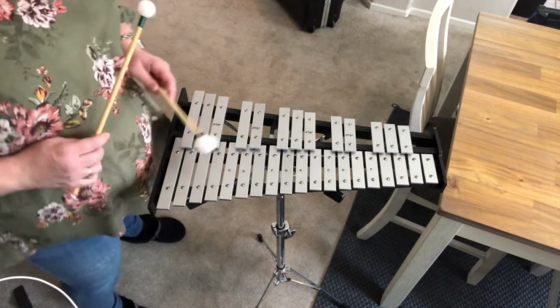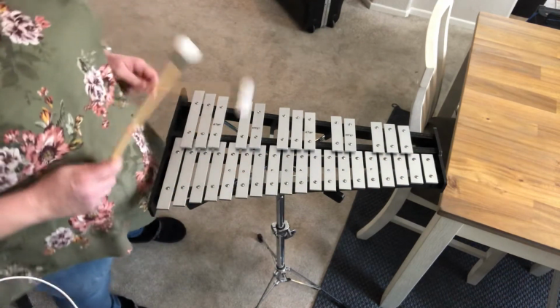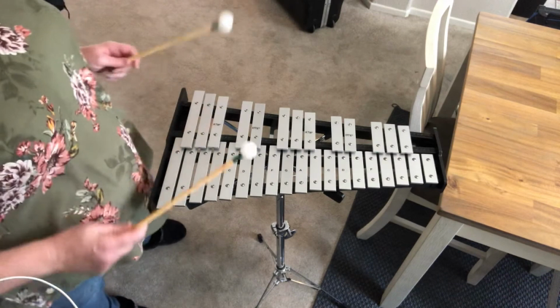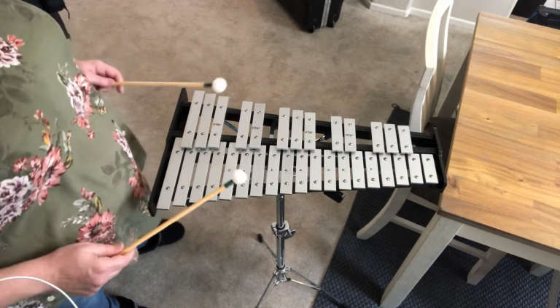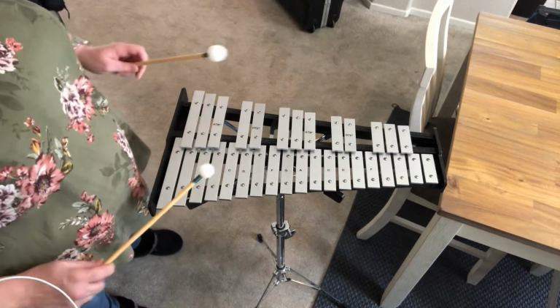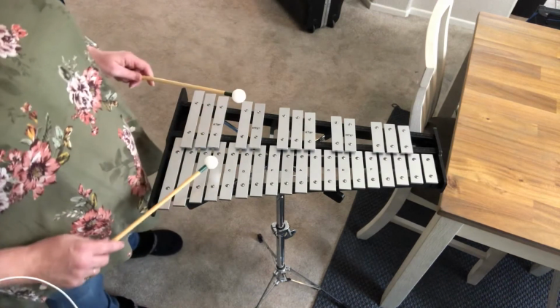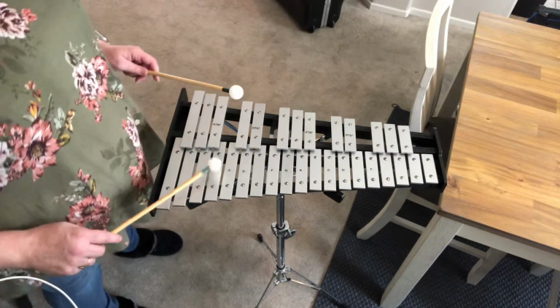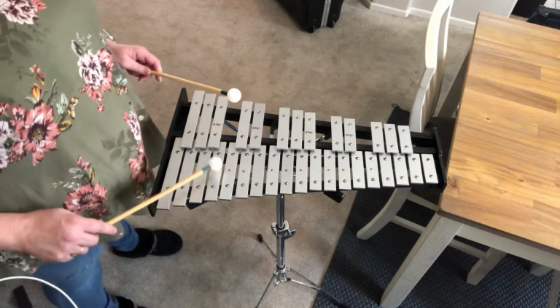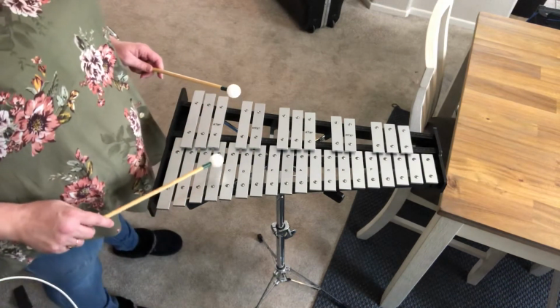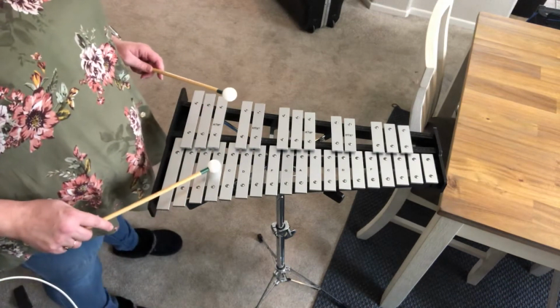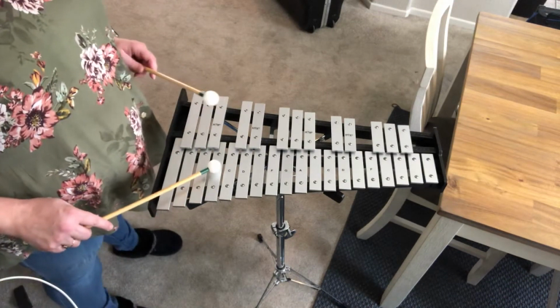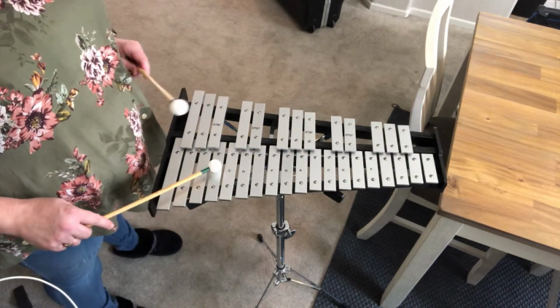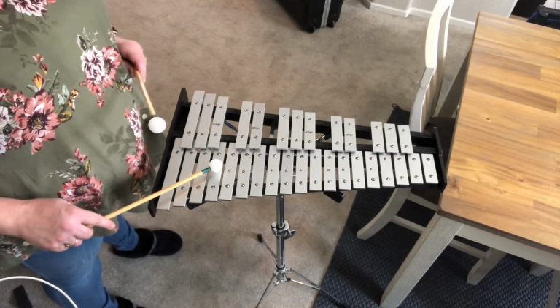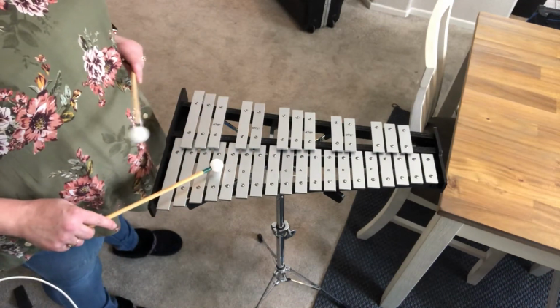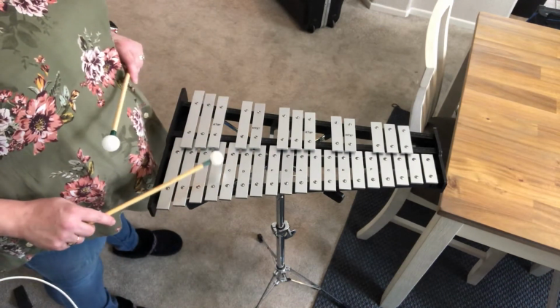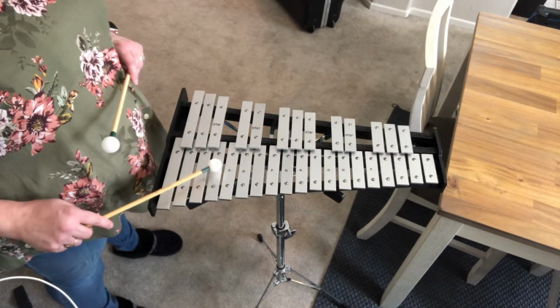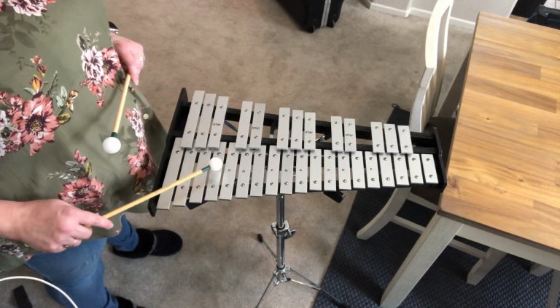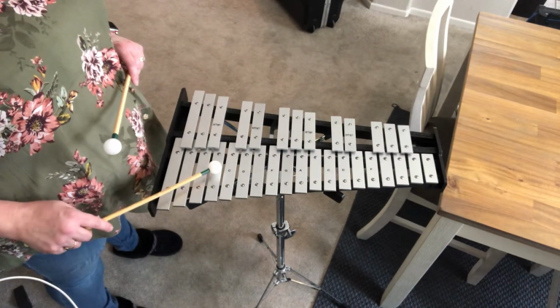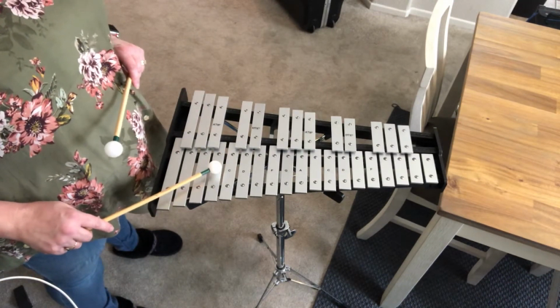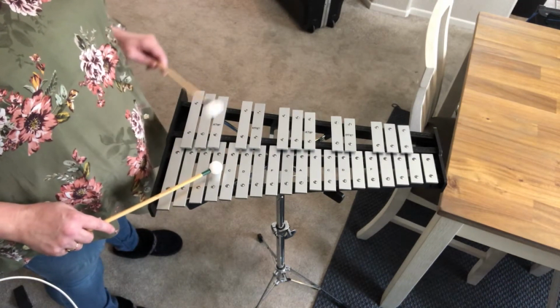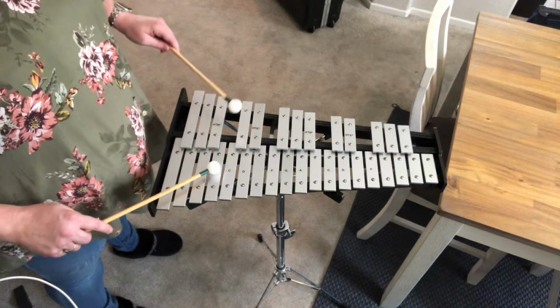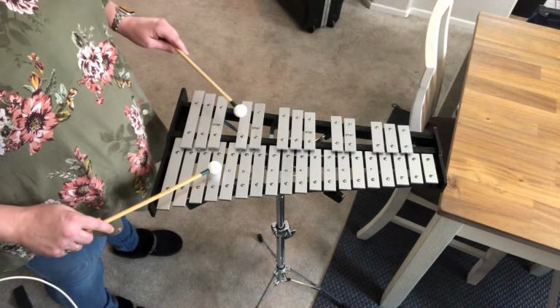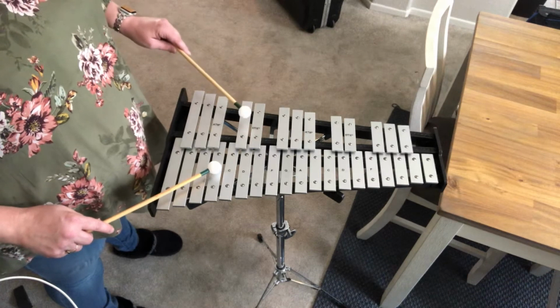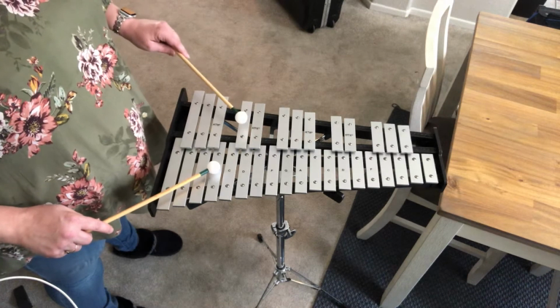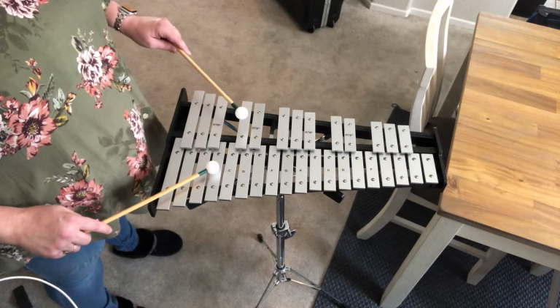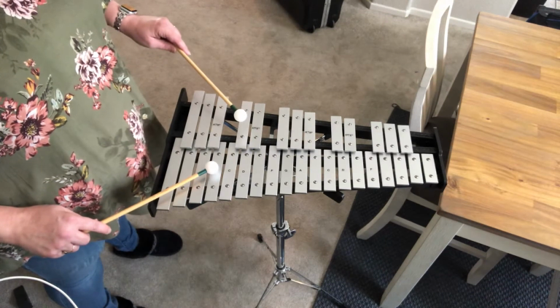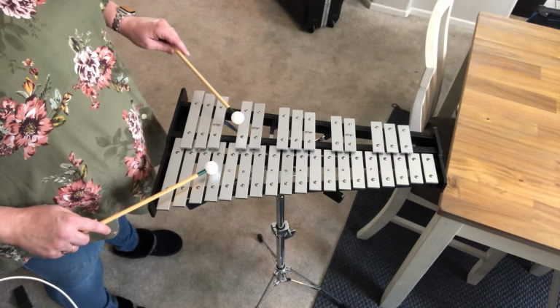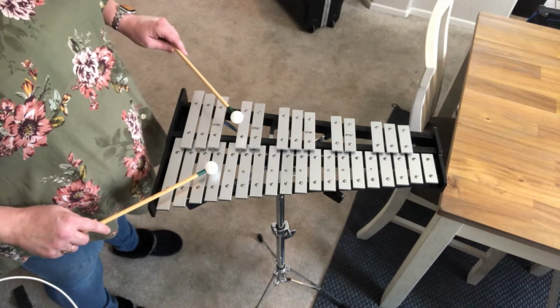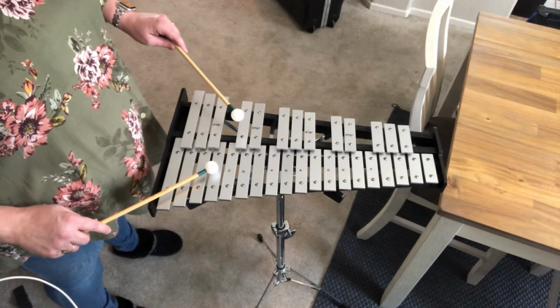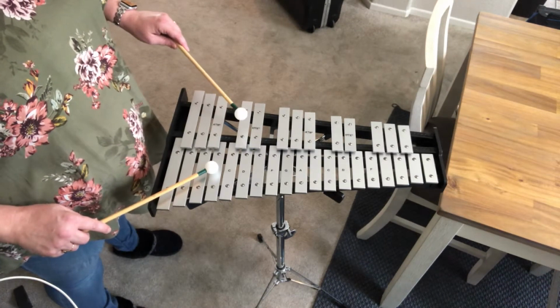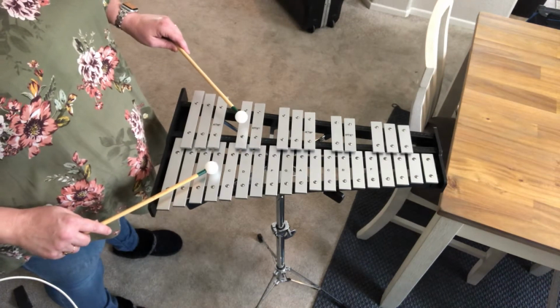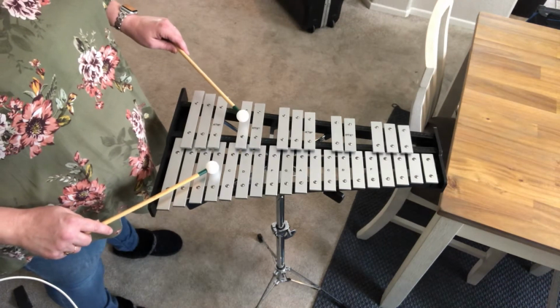So this one we're gonna start on B natural. I'm gonna start on this one down here because it's a little bit closer to me — so this is your B. It follows the same pattern: whole, whole, half, whole, whole, half.